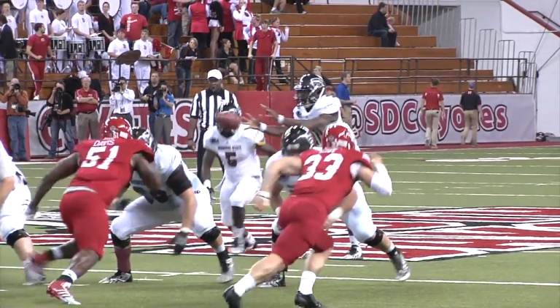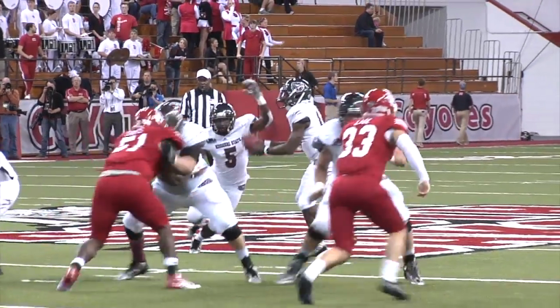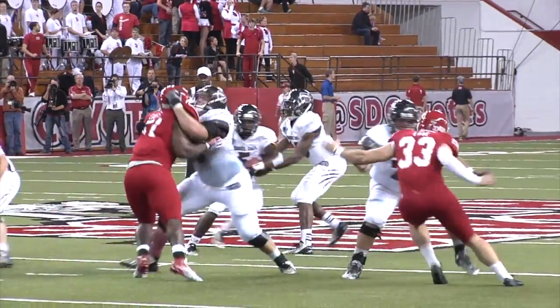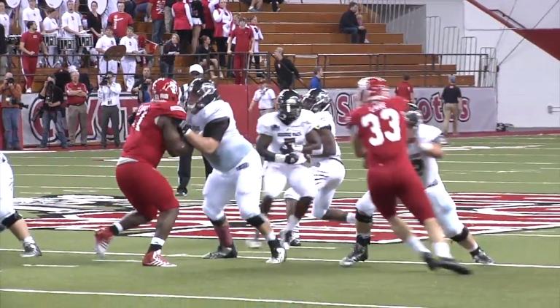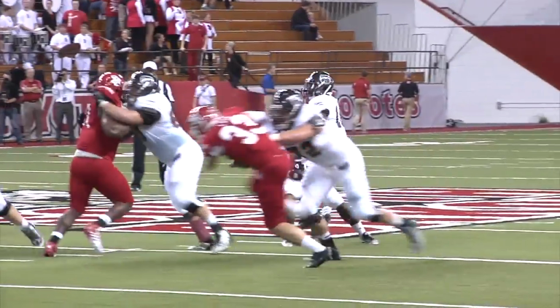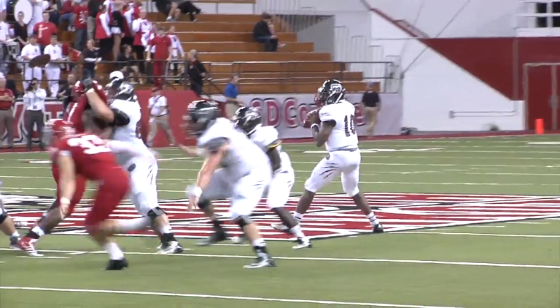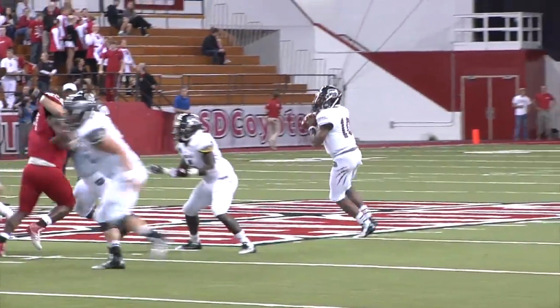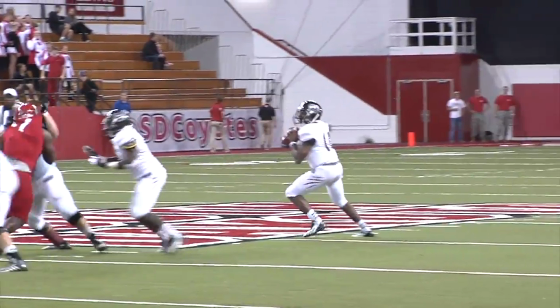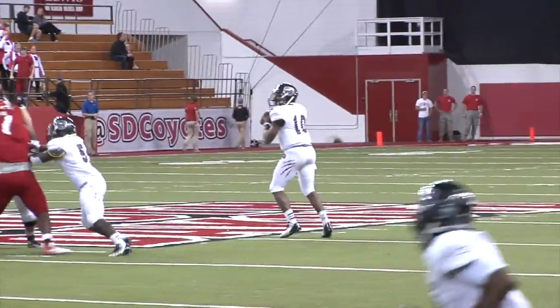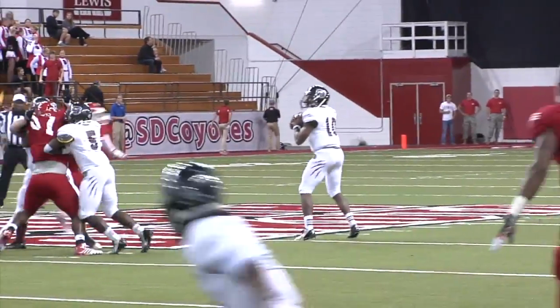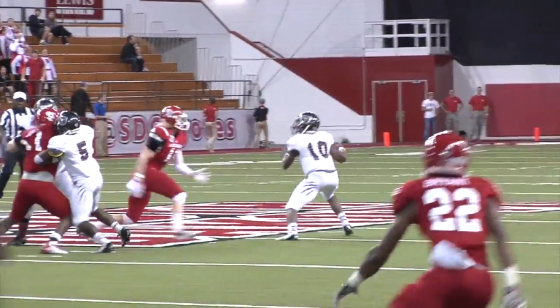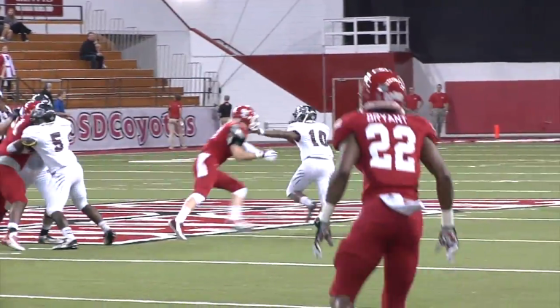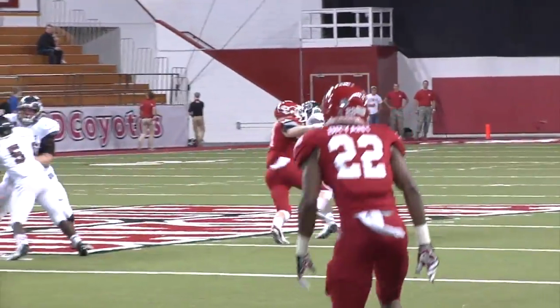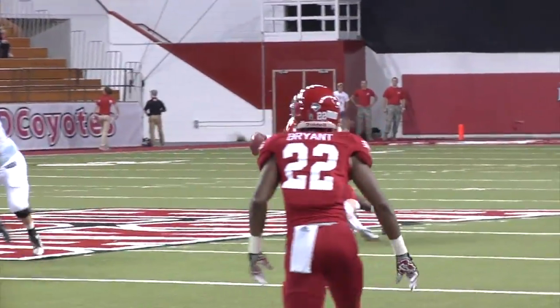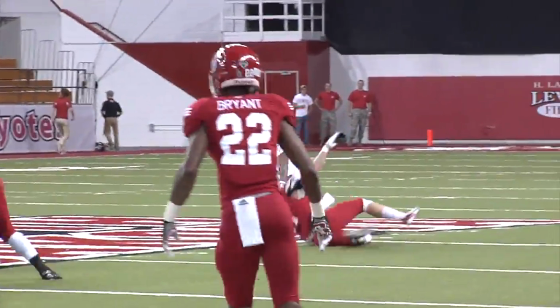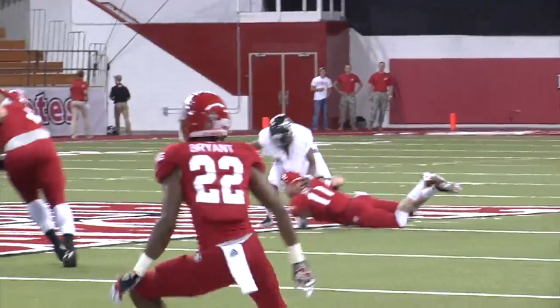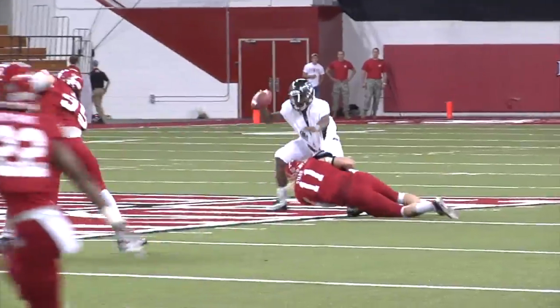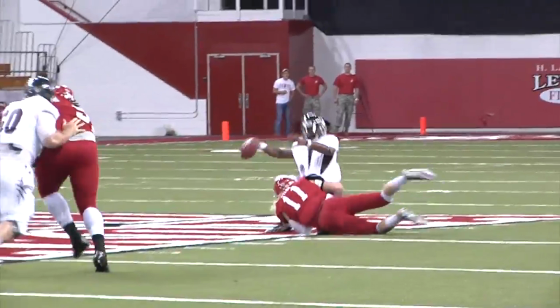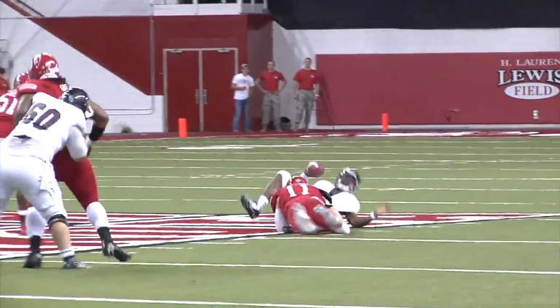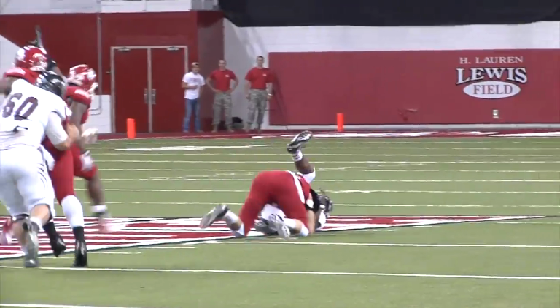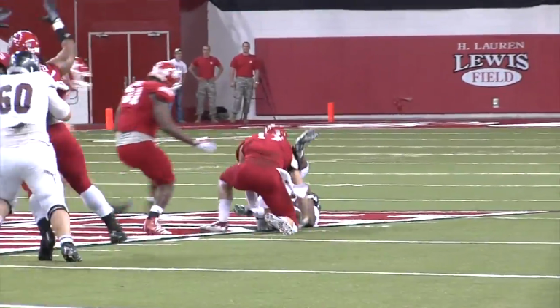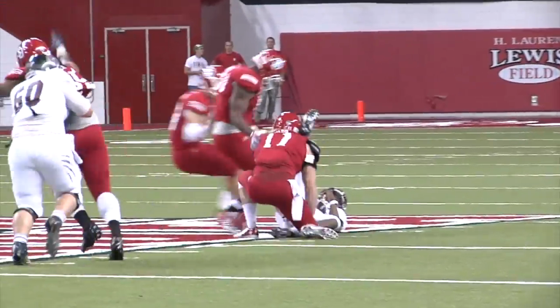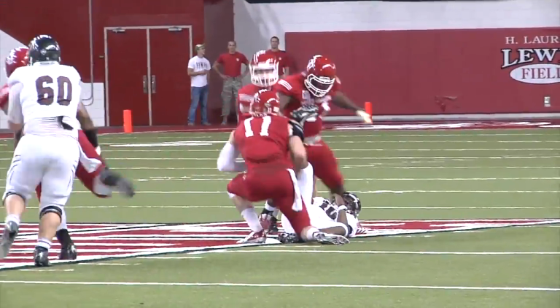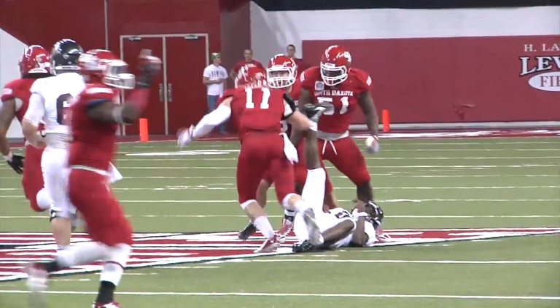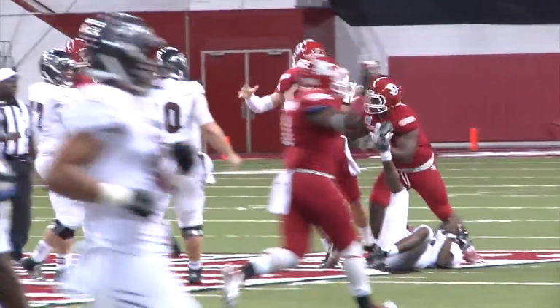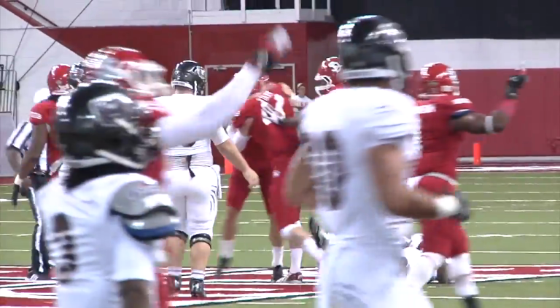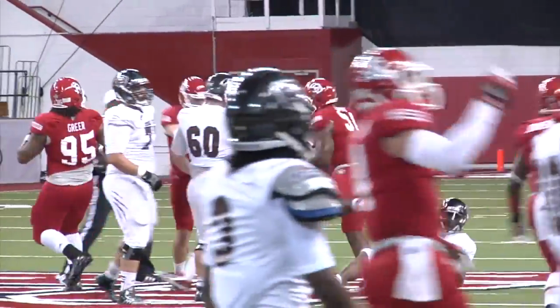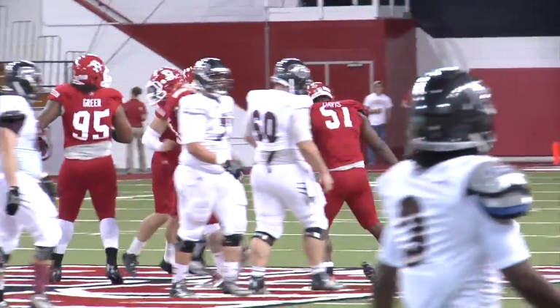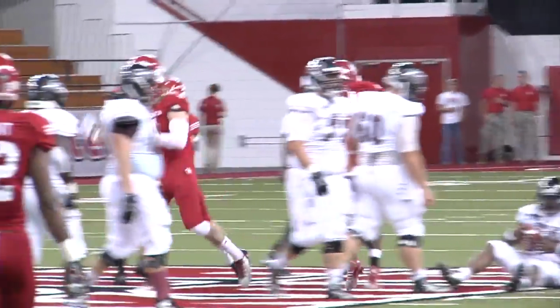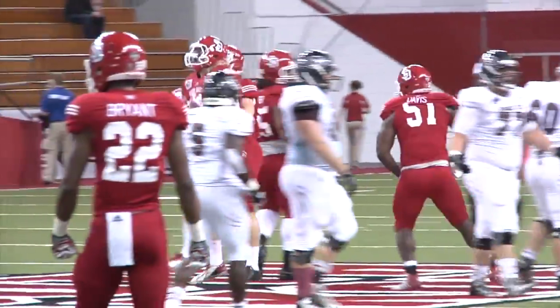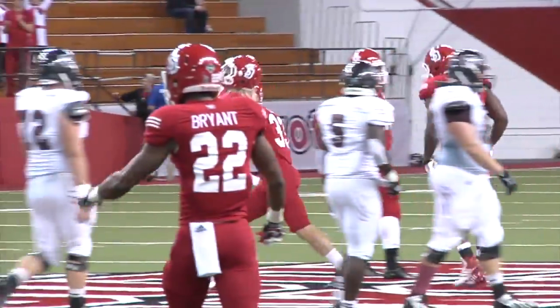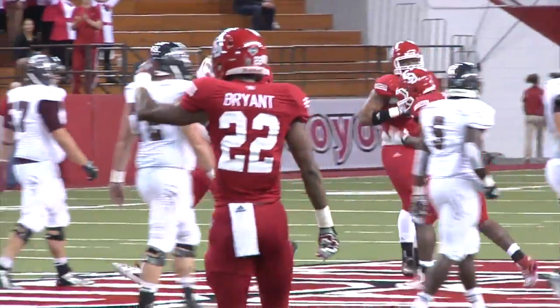From the gun, Harris play action fake as there's a holding penalty coming and Starr will get the sack. He'll get the sack back in Missouri State territory.